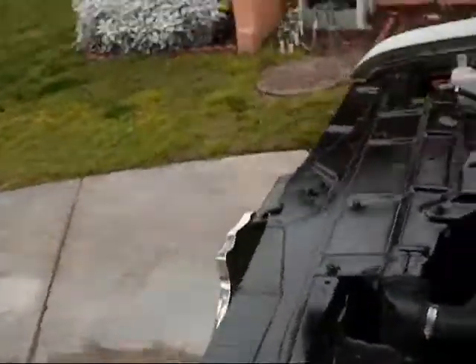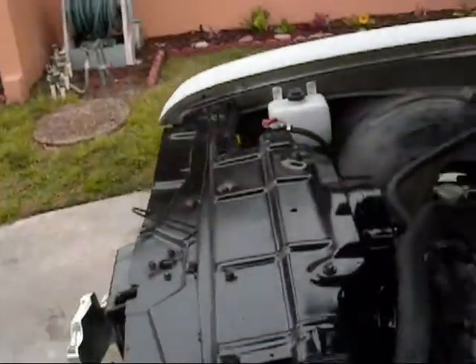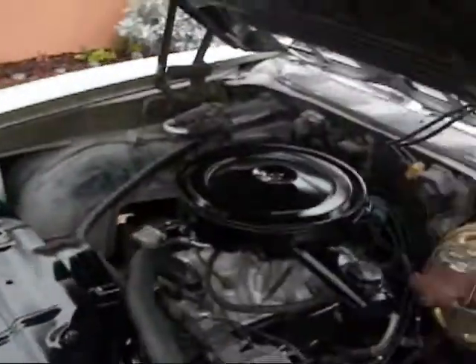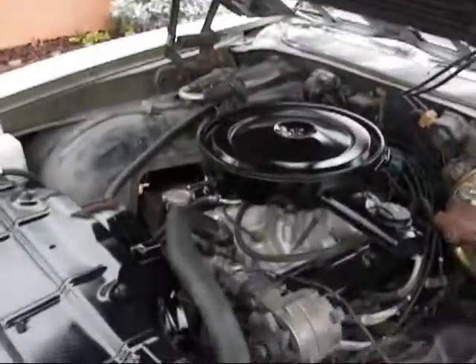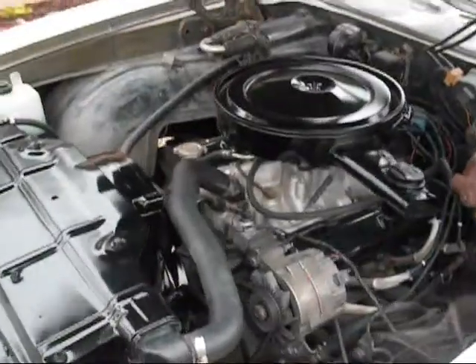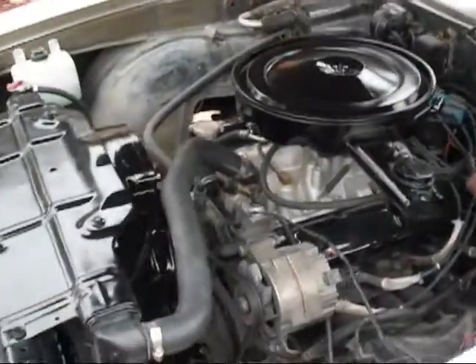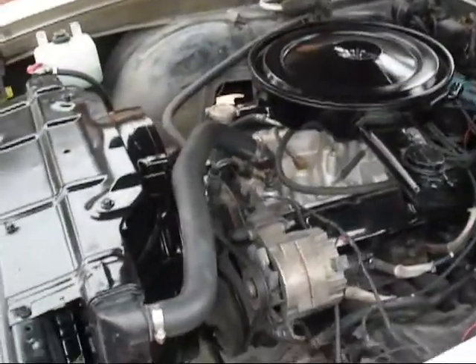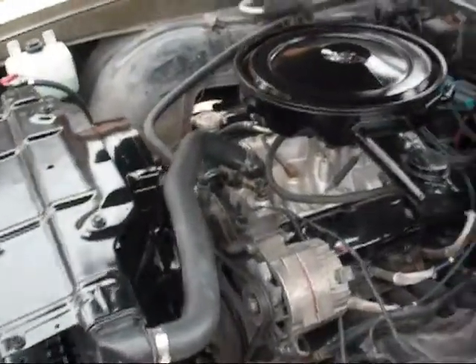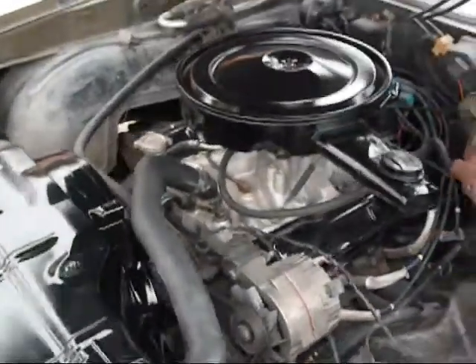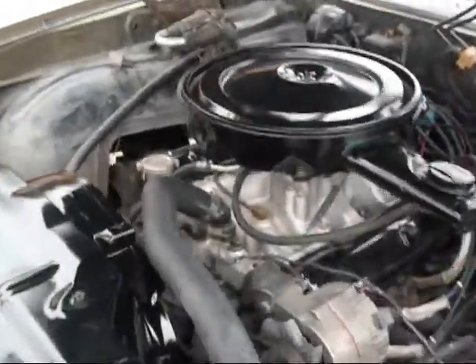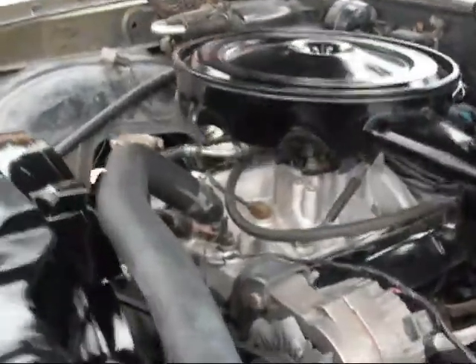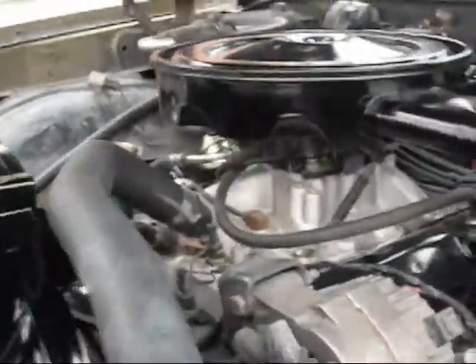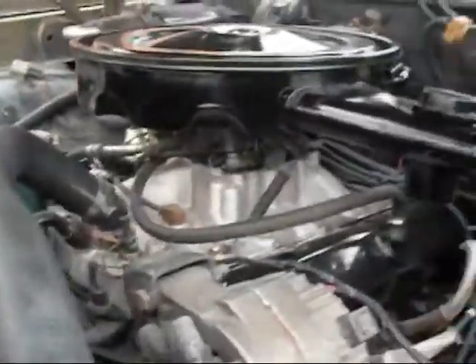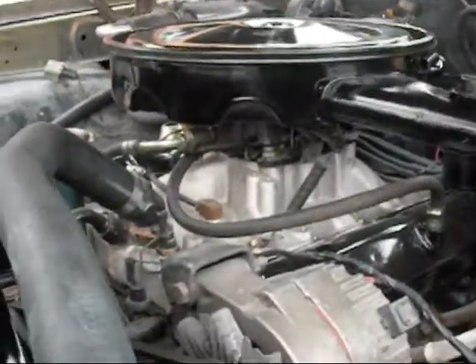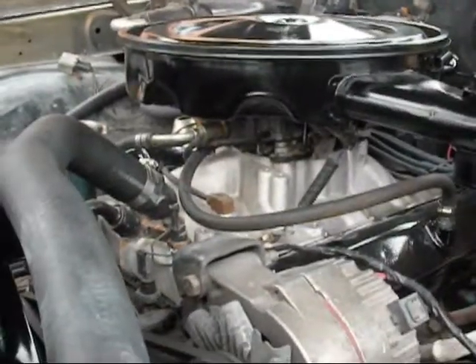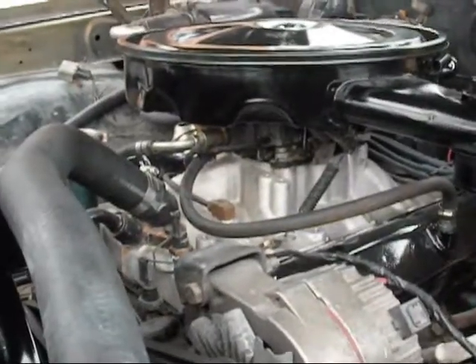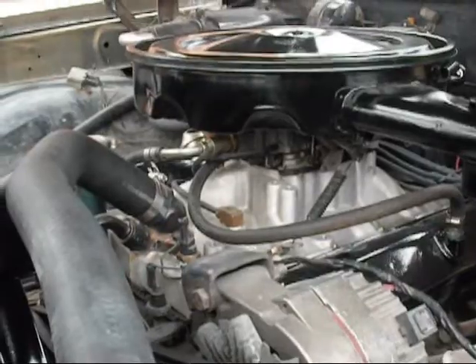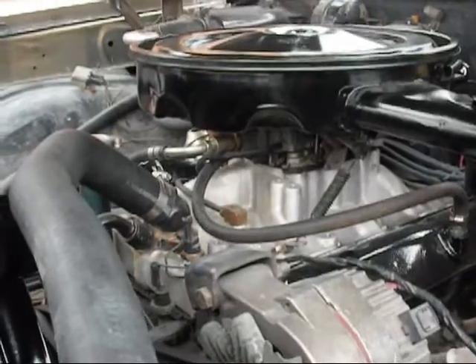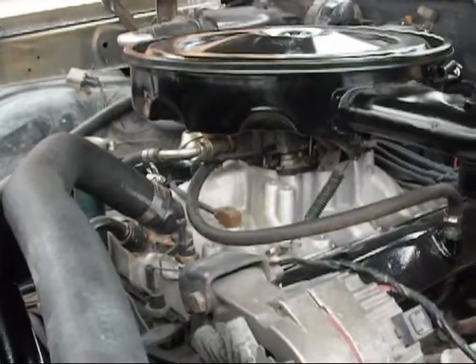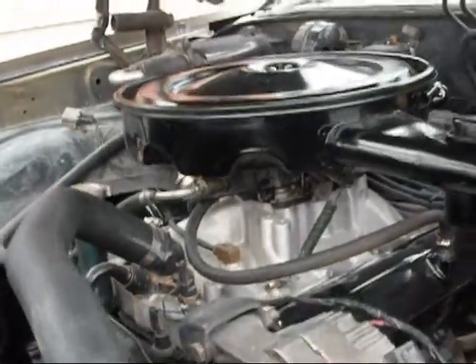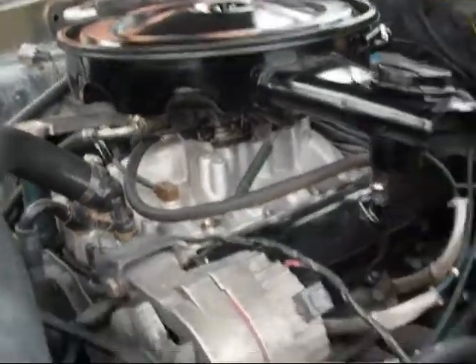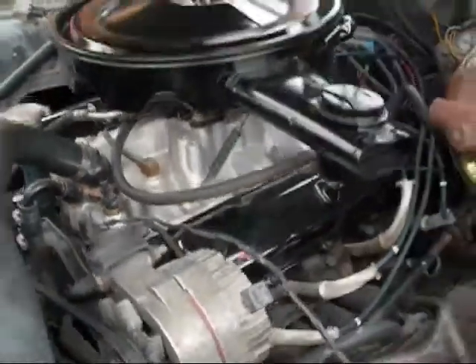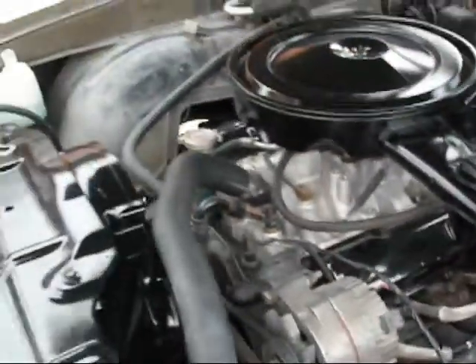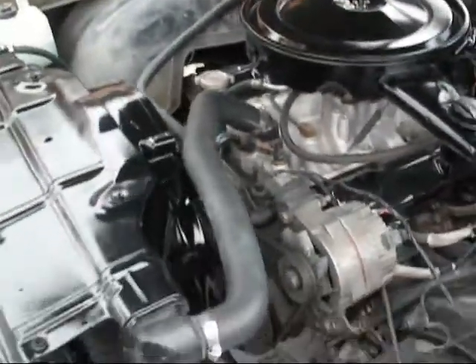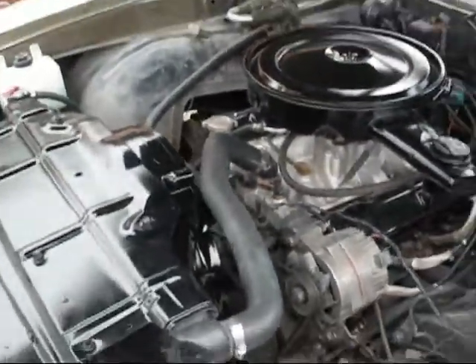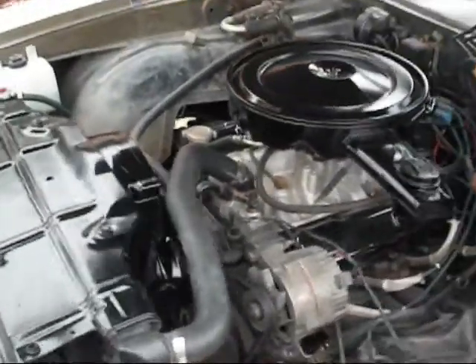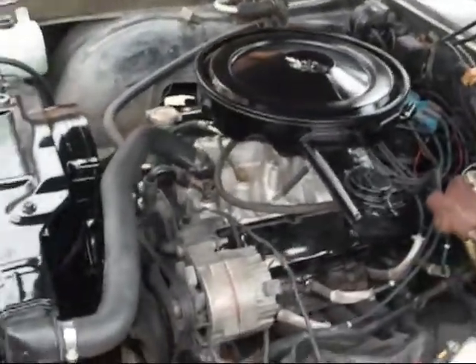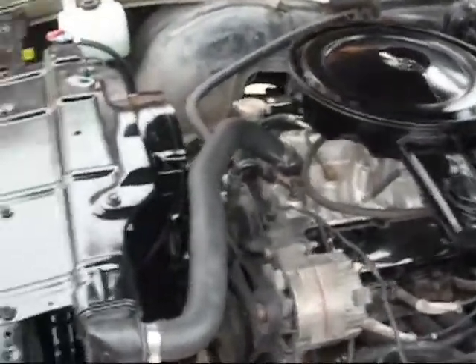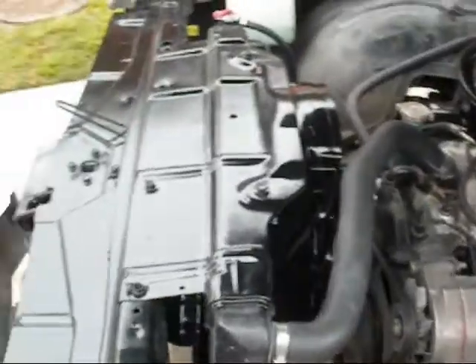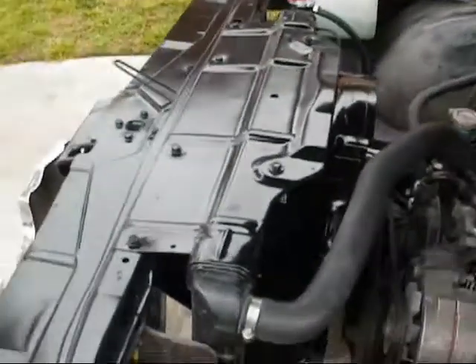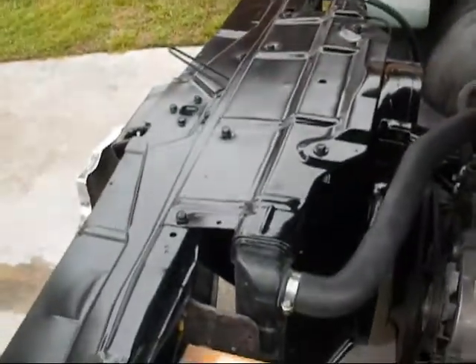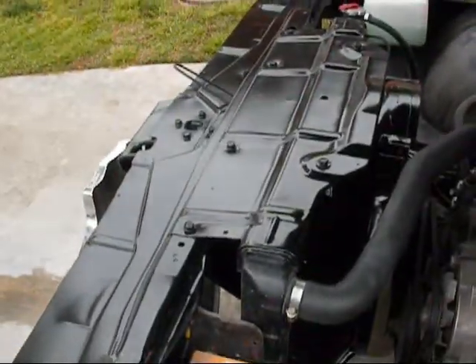We got the Edelbrock RPM high-rise intake with a decoded Q-Jet underneath that with a 4-barrel. Got a W31 cam in it. Got a 4-core radiator.